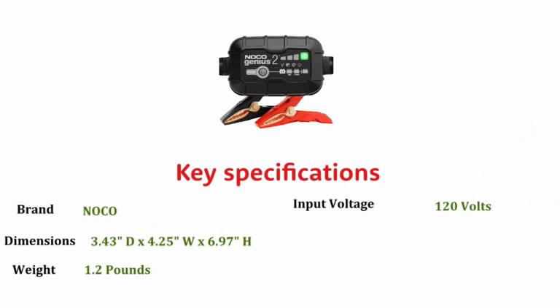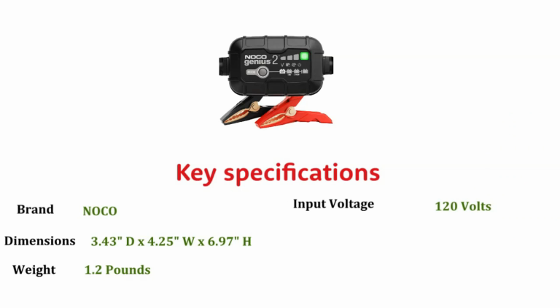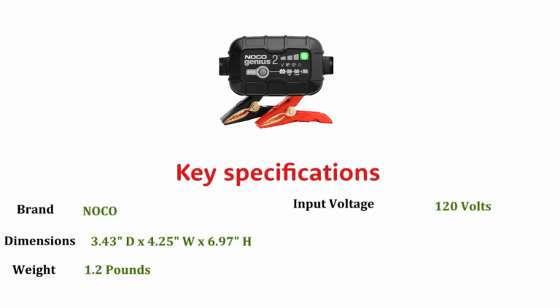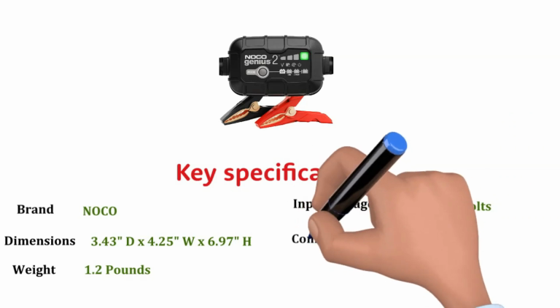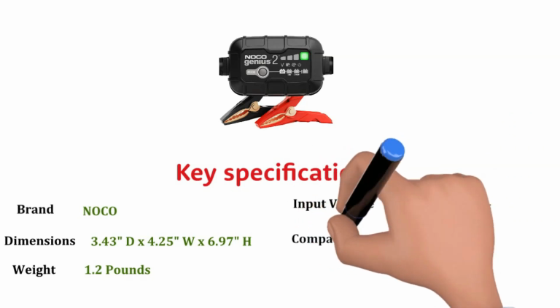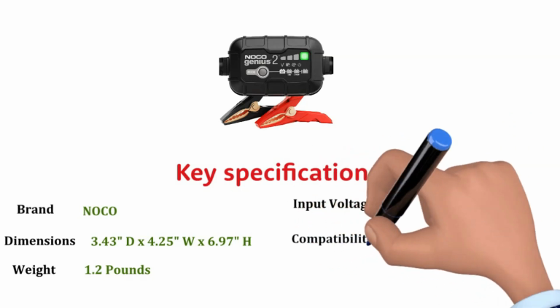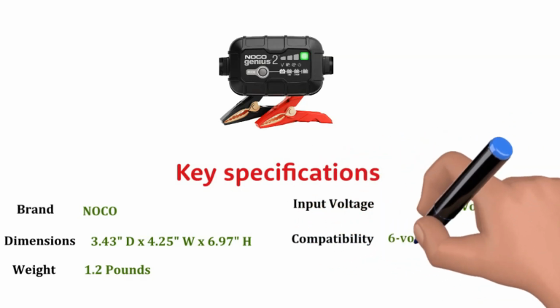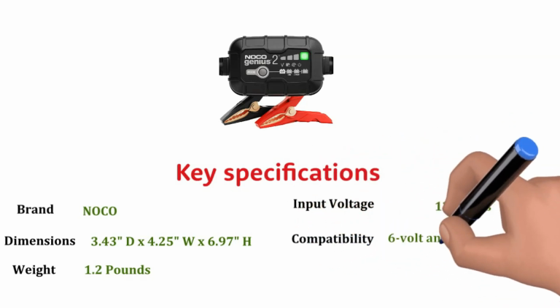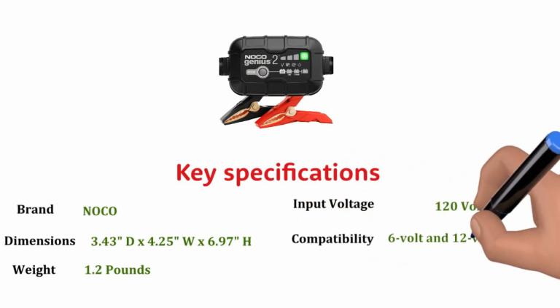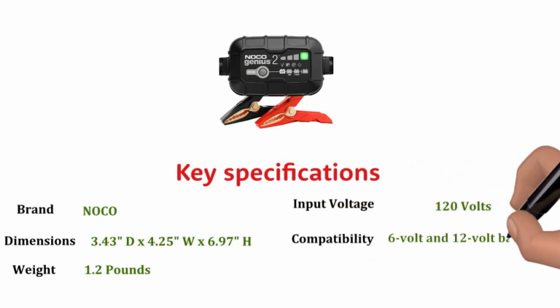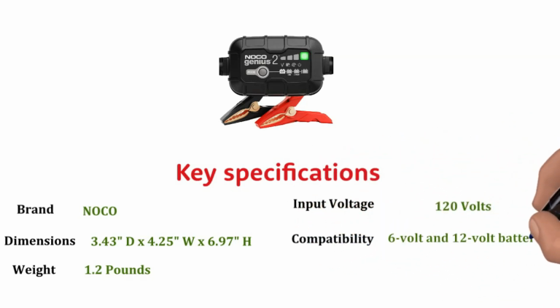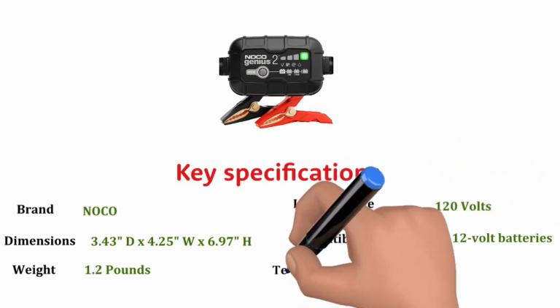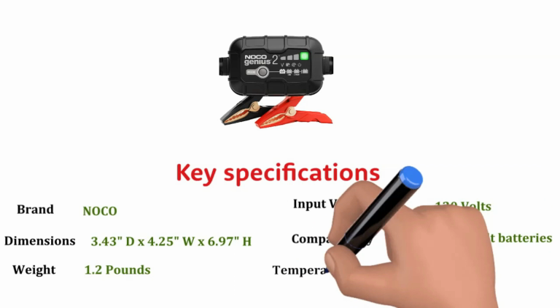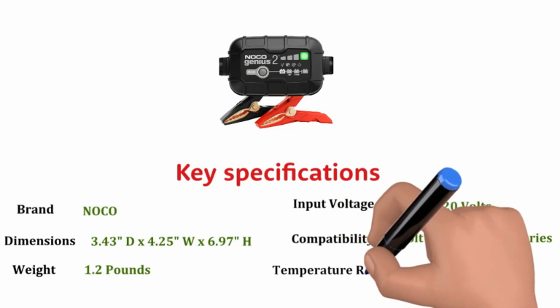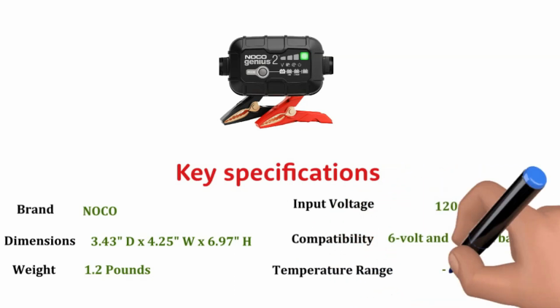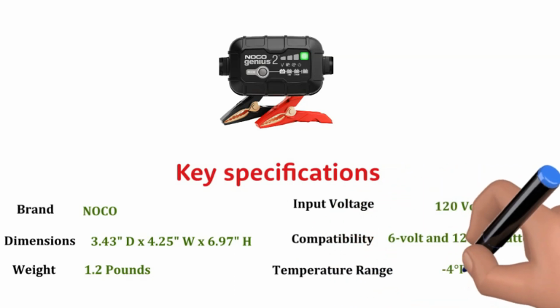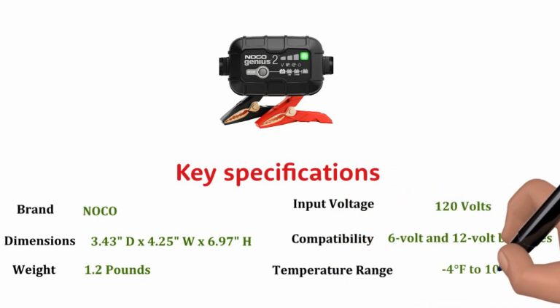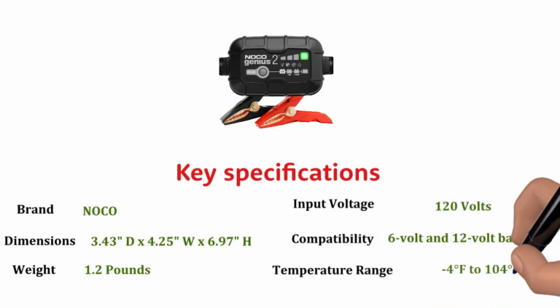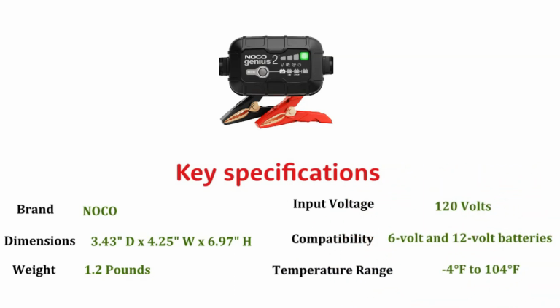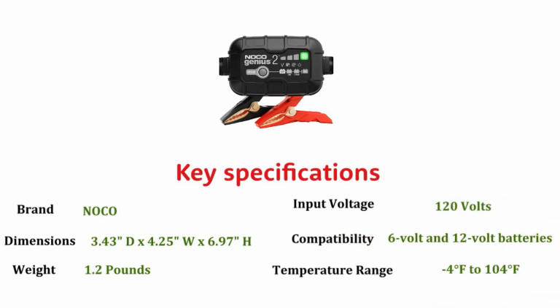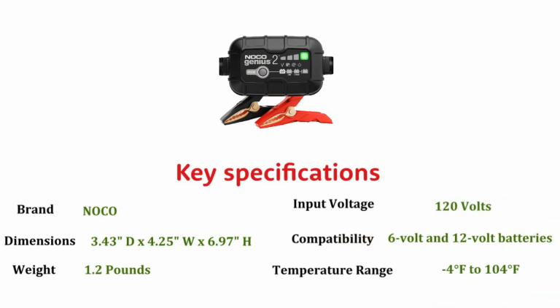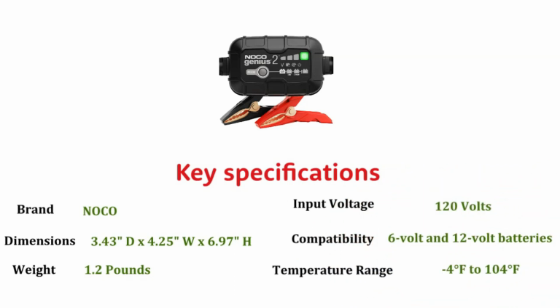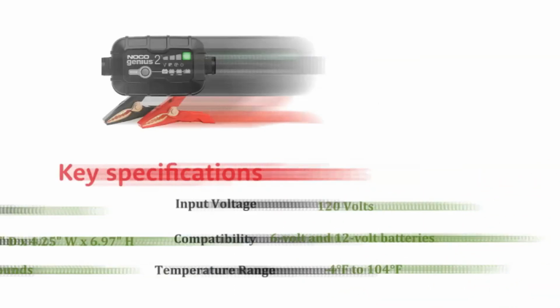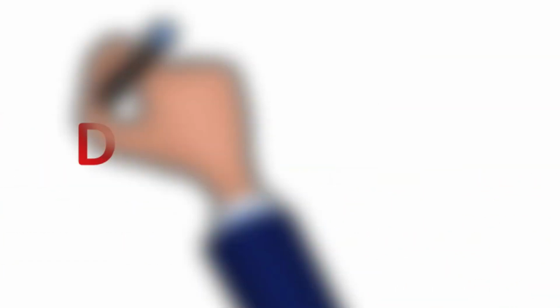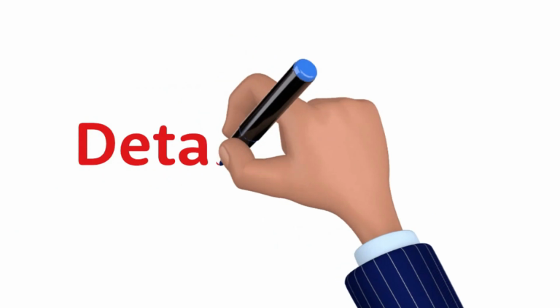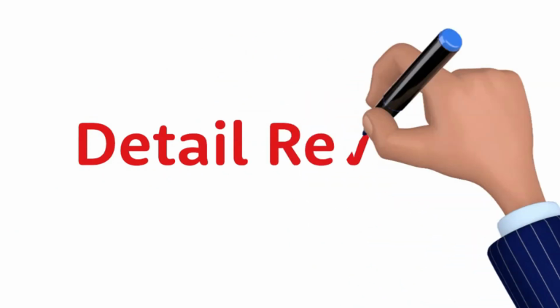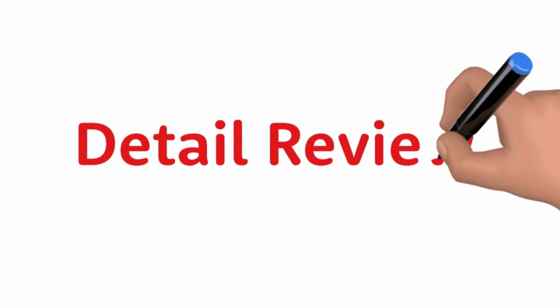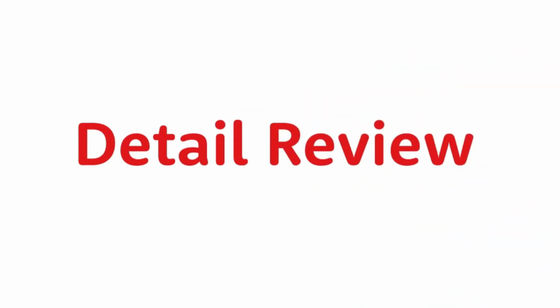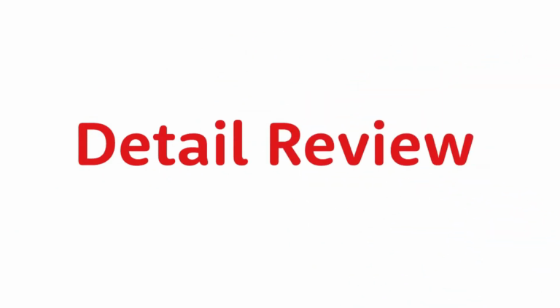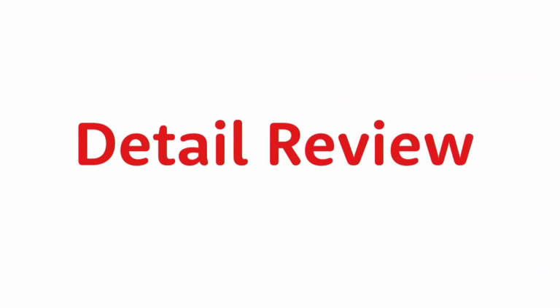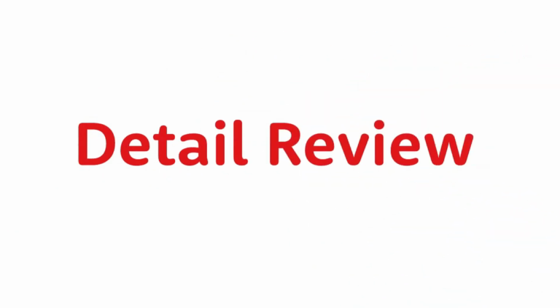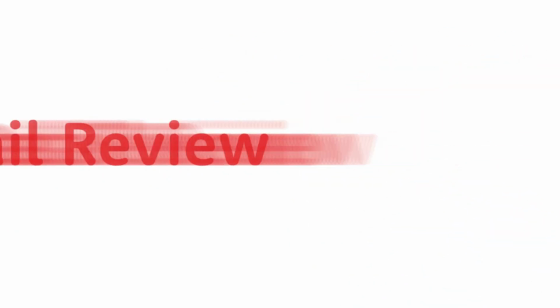Compatibility: 6-volt and 12-volt batteries. Temperature range: minus 4 degrees Fahrenheit to 104 degrees Fahrenheit. Meet the Noco Genius 2 Battery Charger.